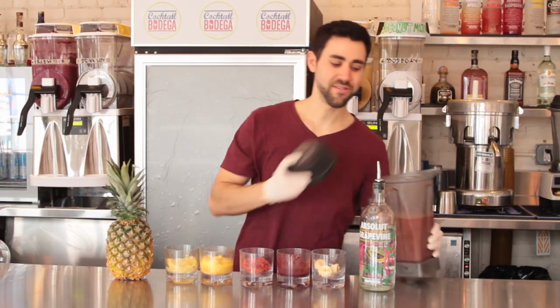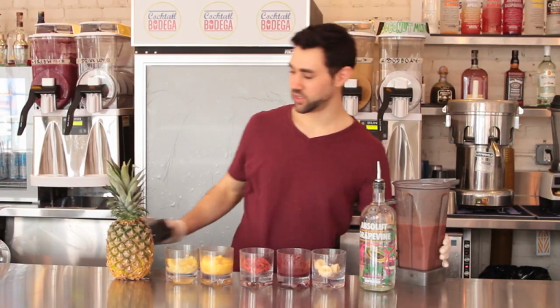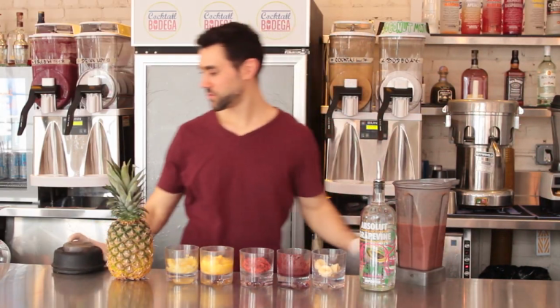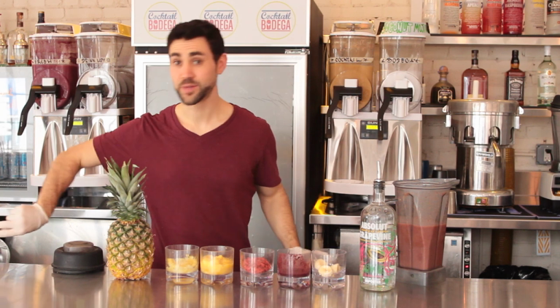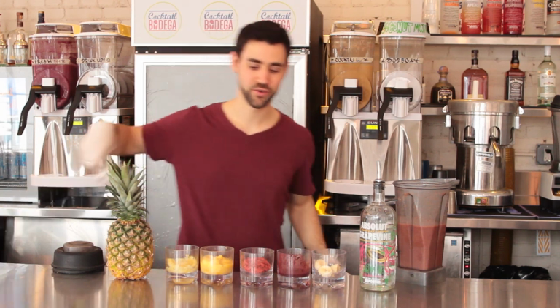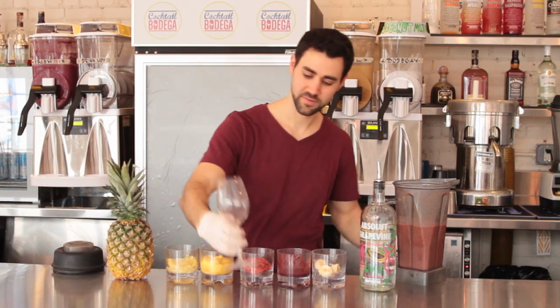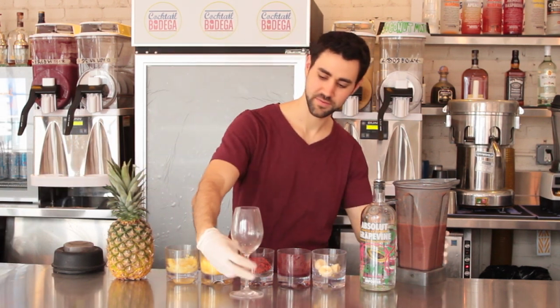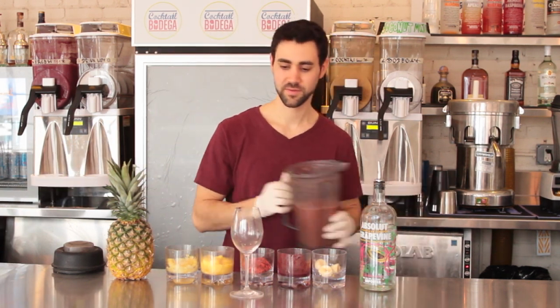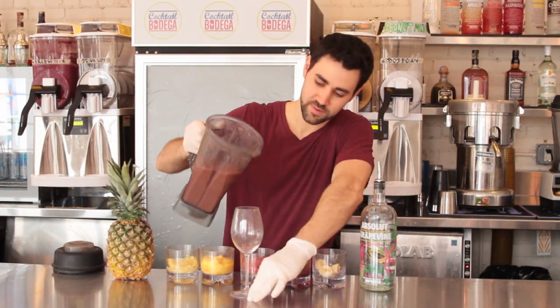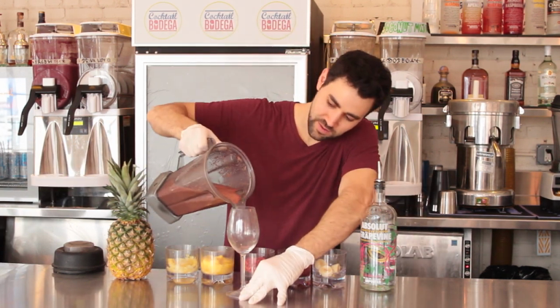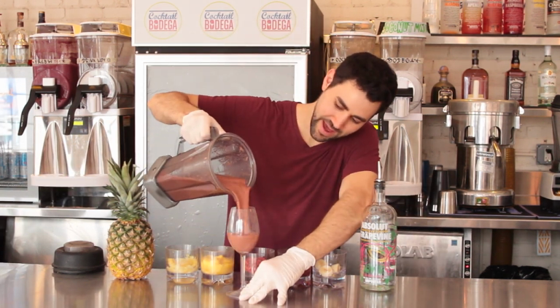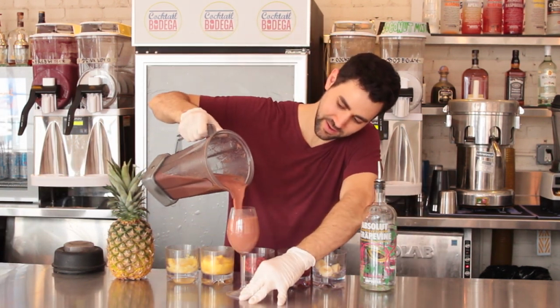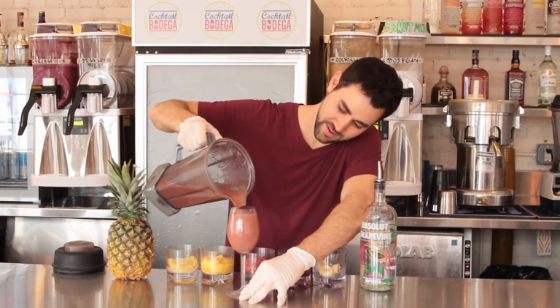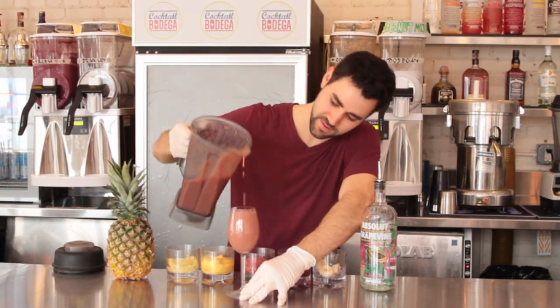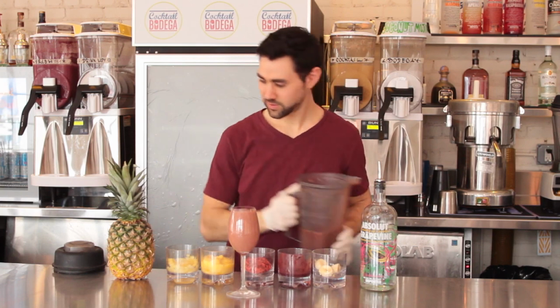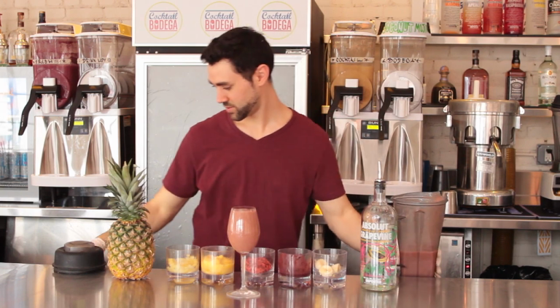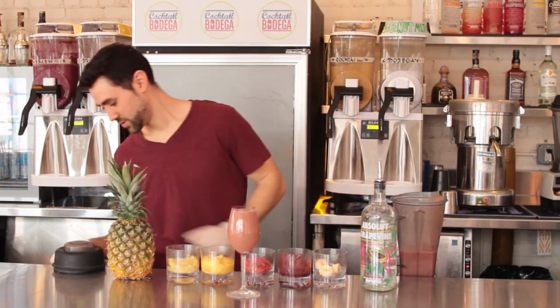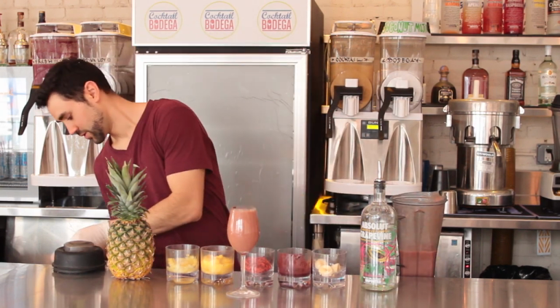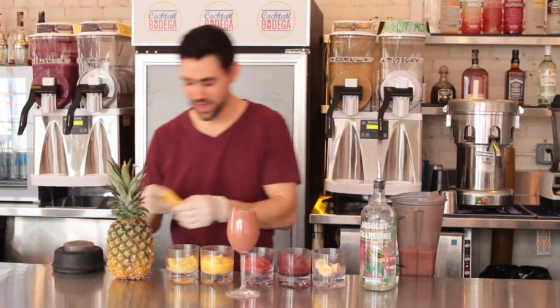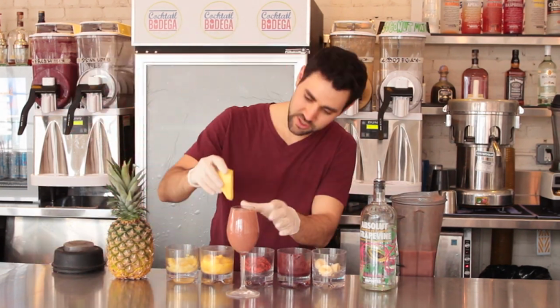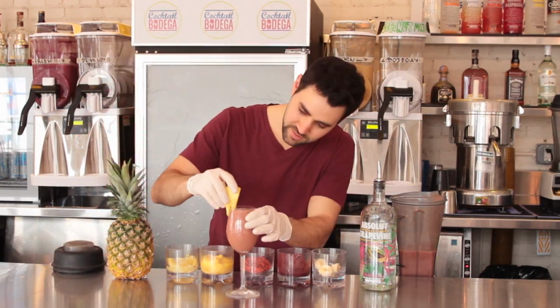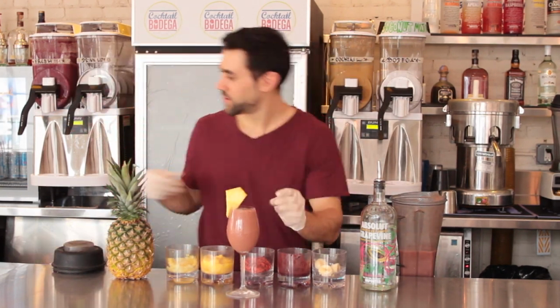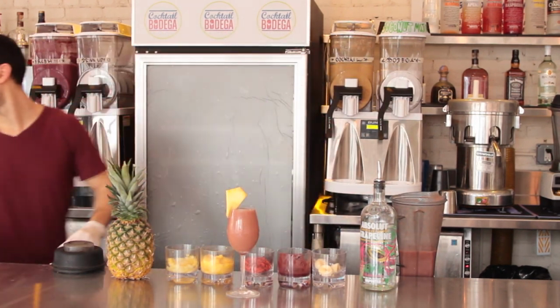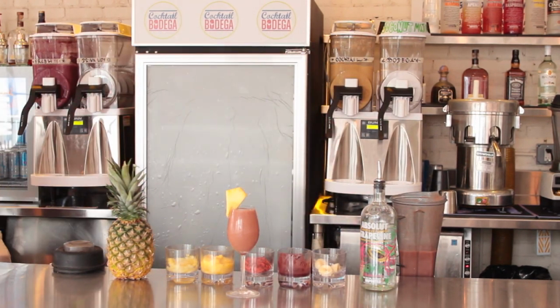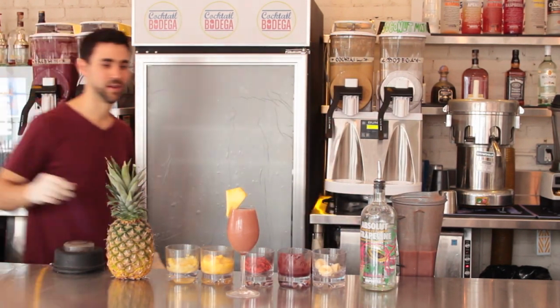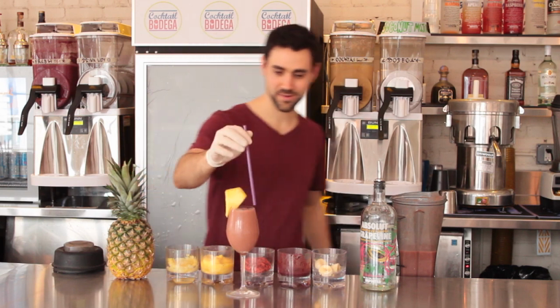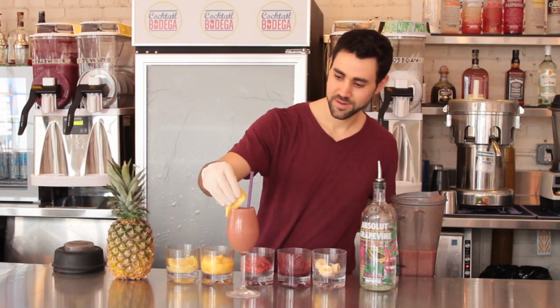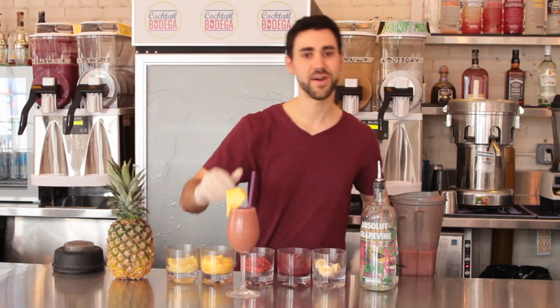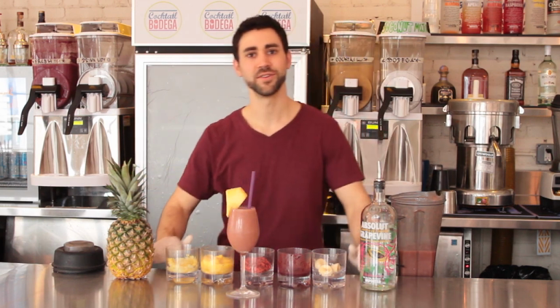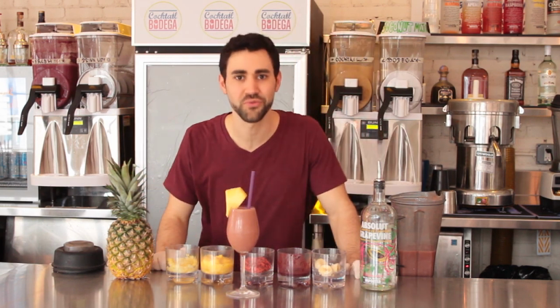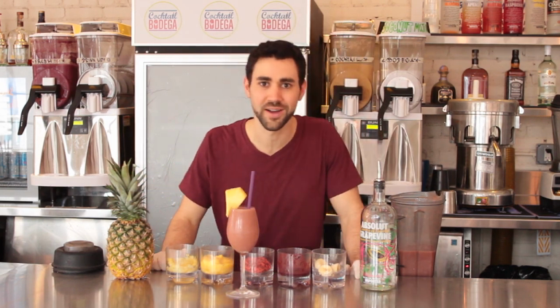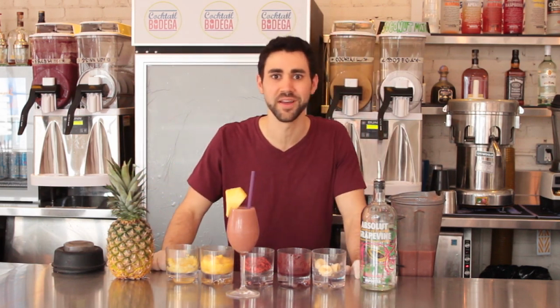All we have left to do is pour the drink. Here you have the super fruits of Cocktail Bodega.